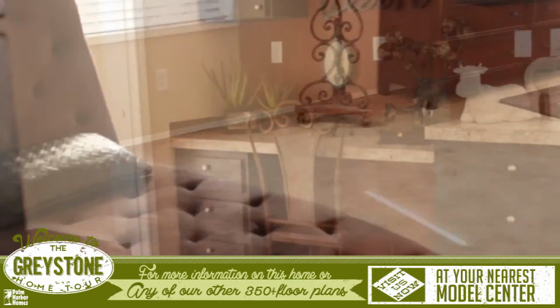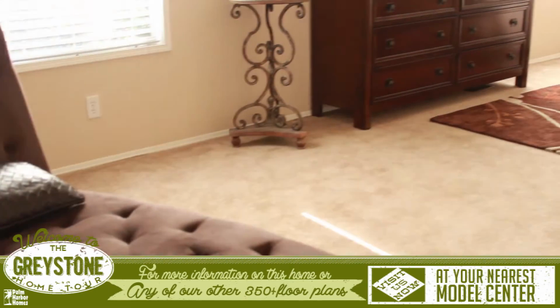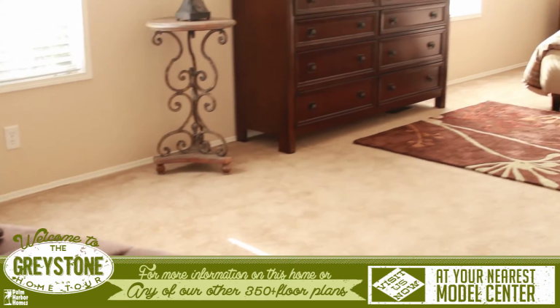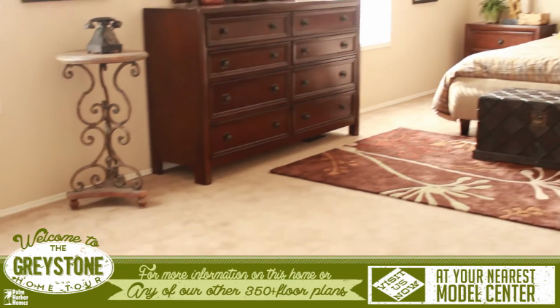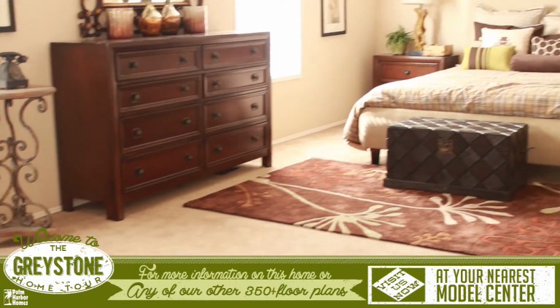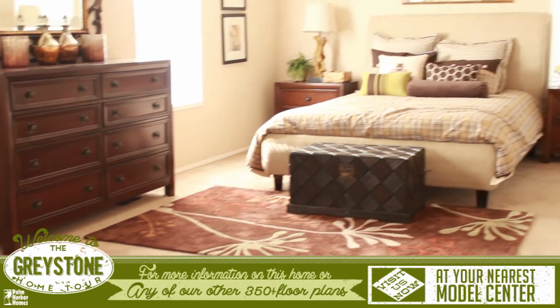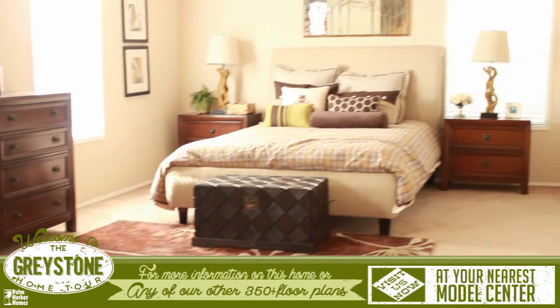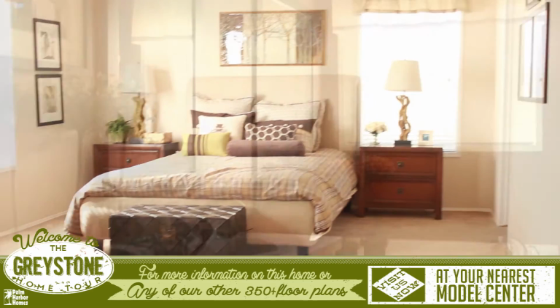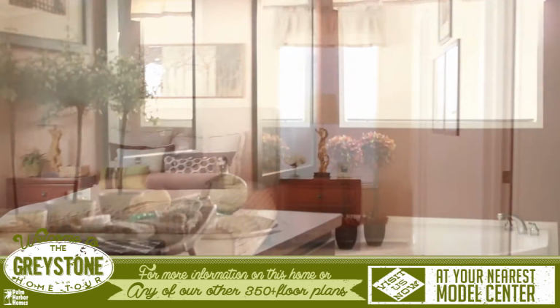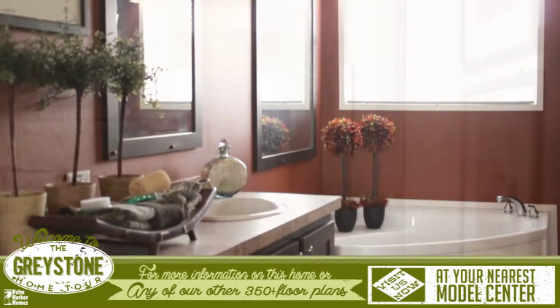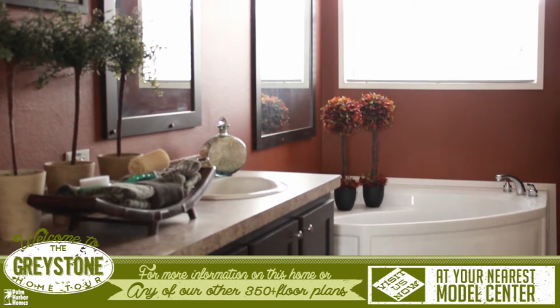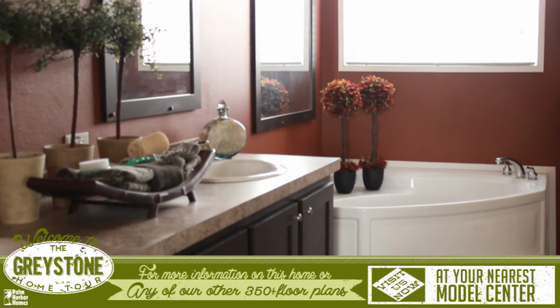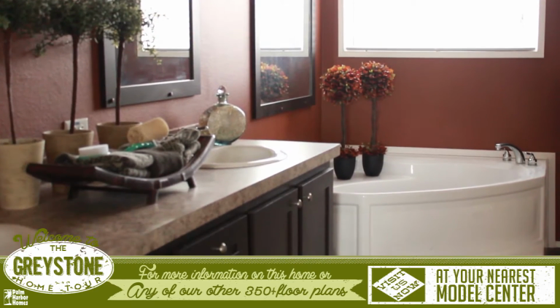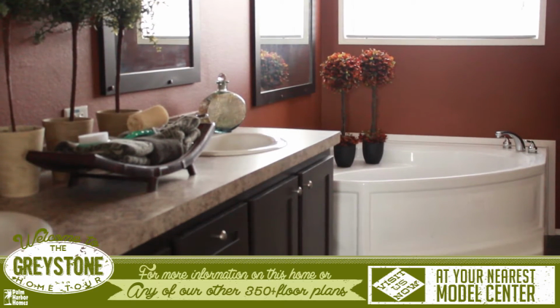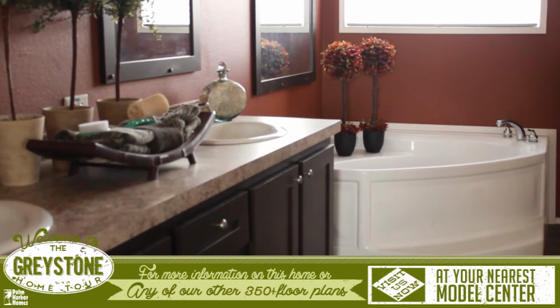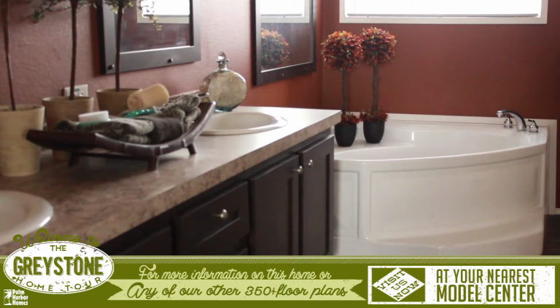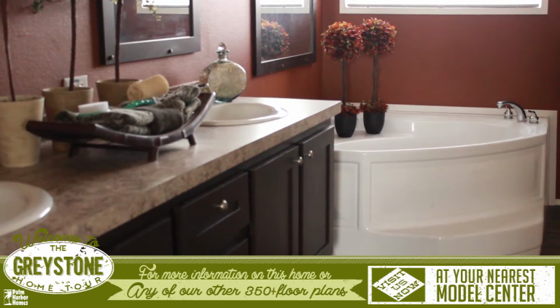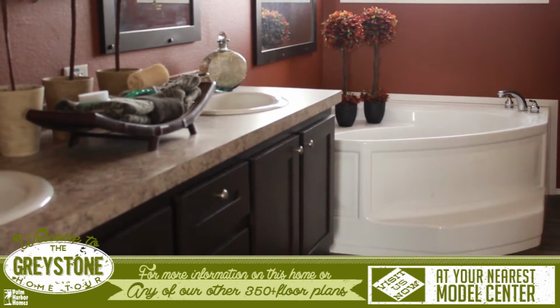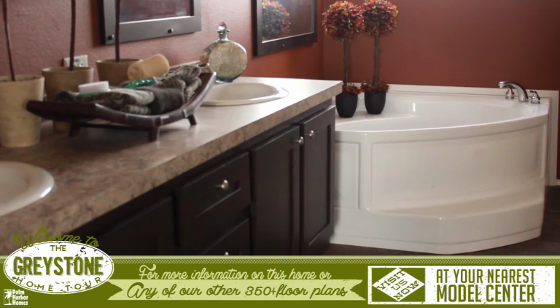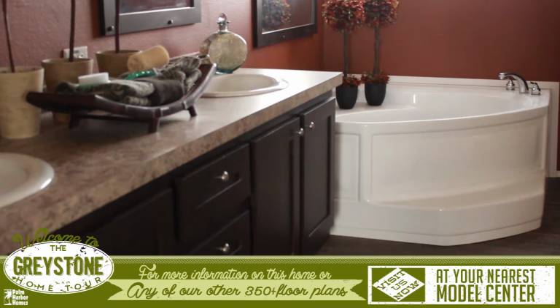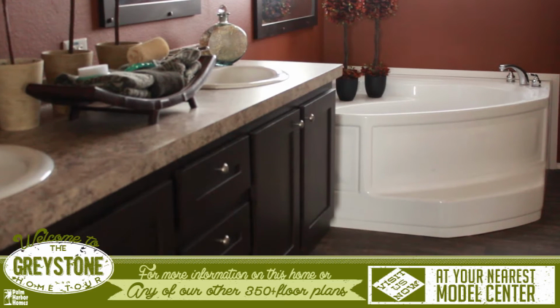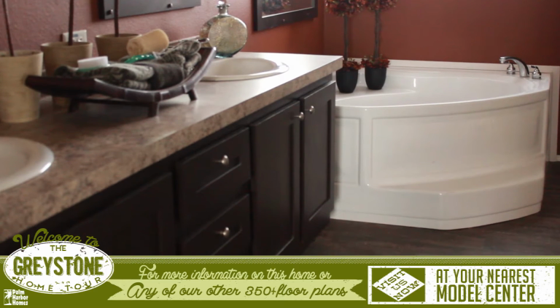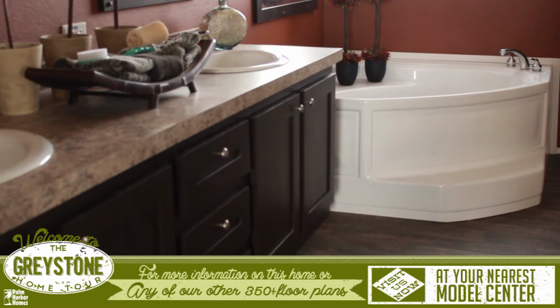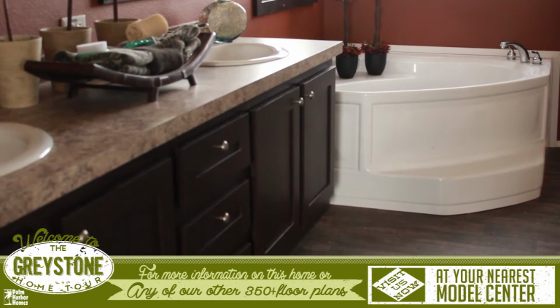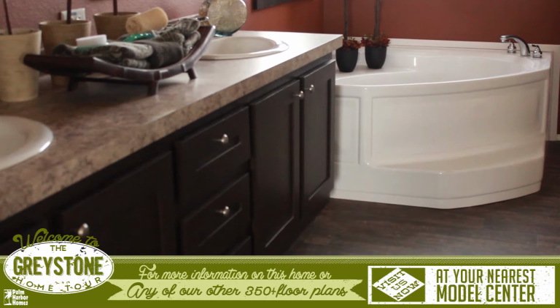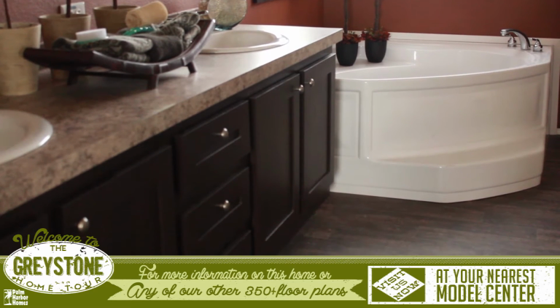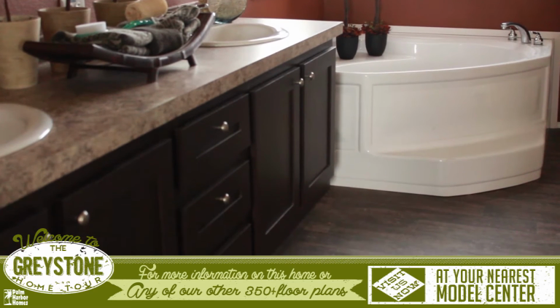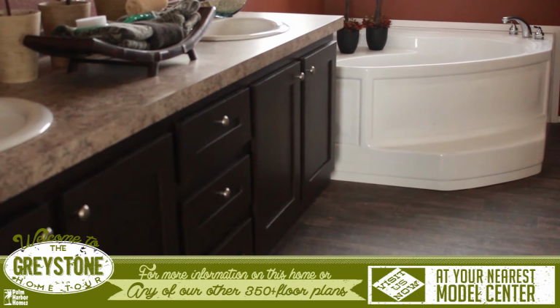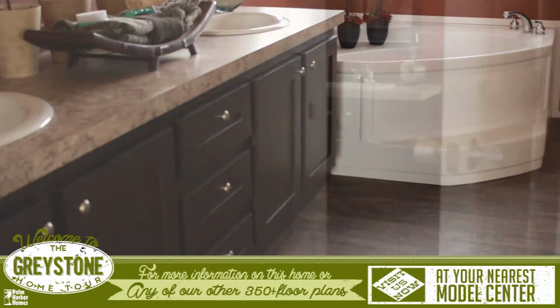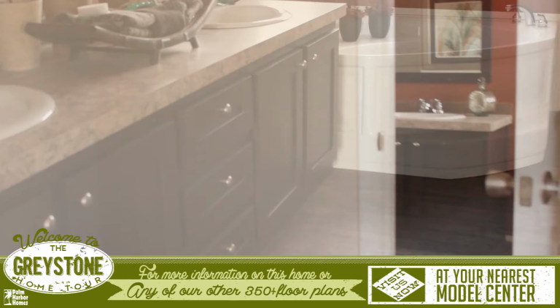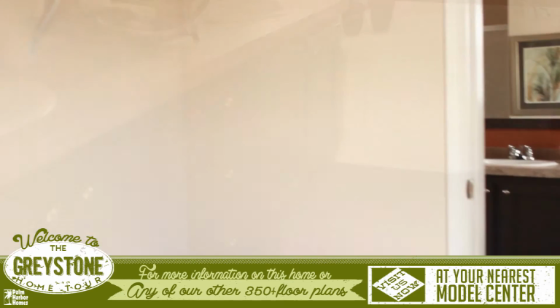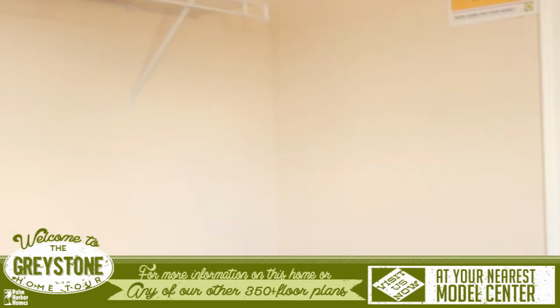This home also features a luxurious size master bedroom with sitting area and bathroom, complete with spacious spa tub, a walk-in shower, his and her sinks, and entry to the utility room, which can also be accessed through the kitchen.